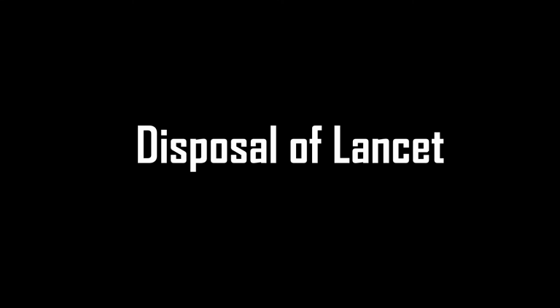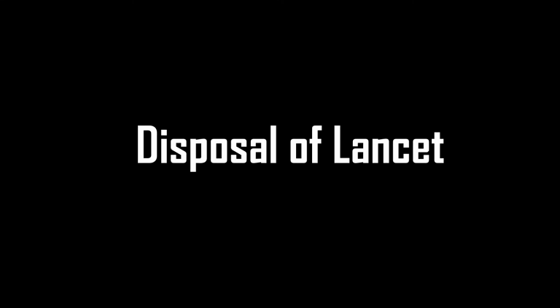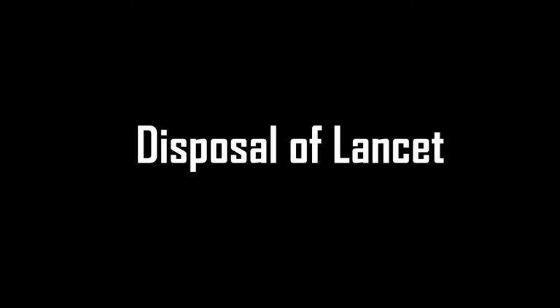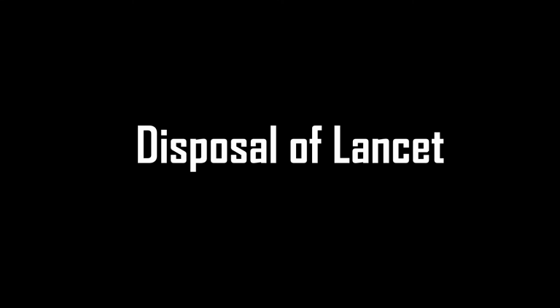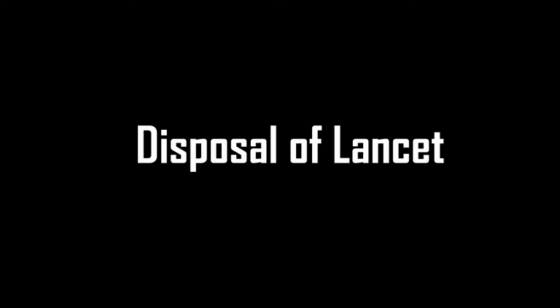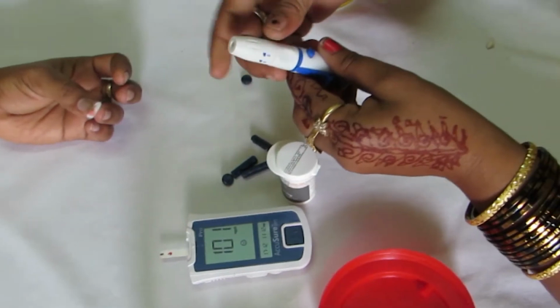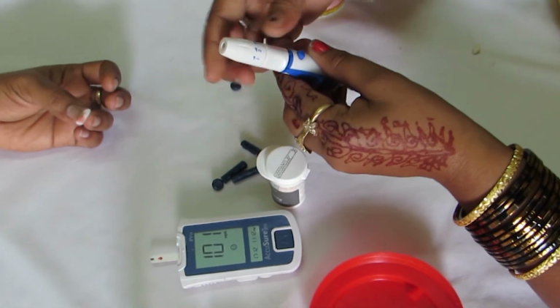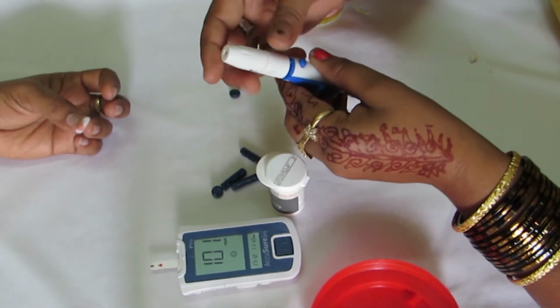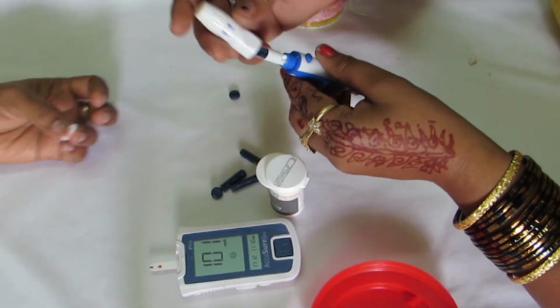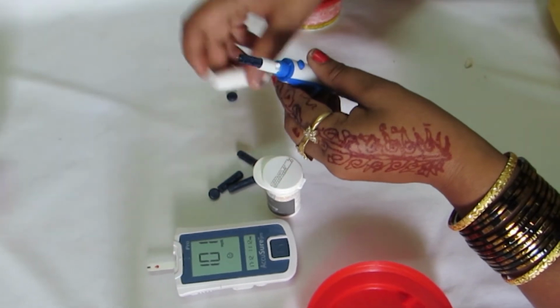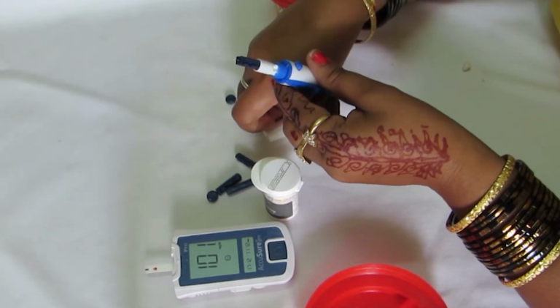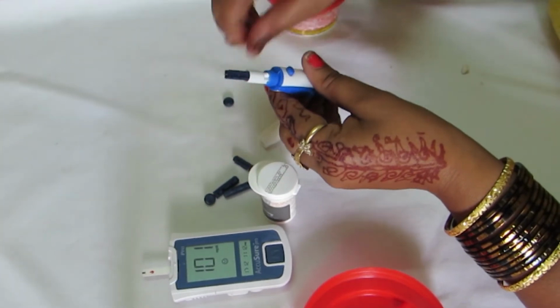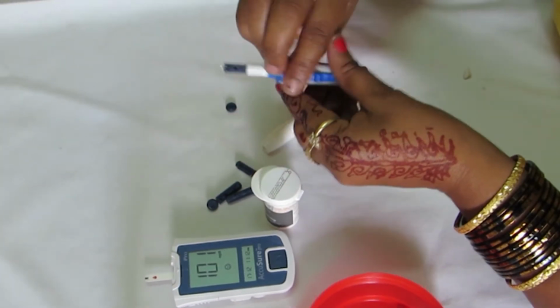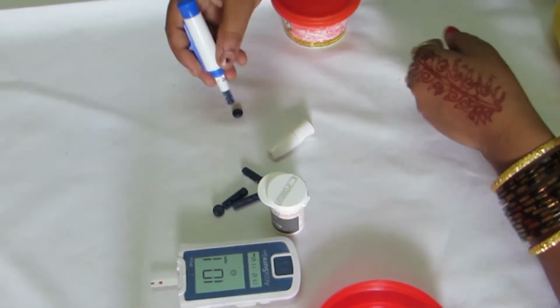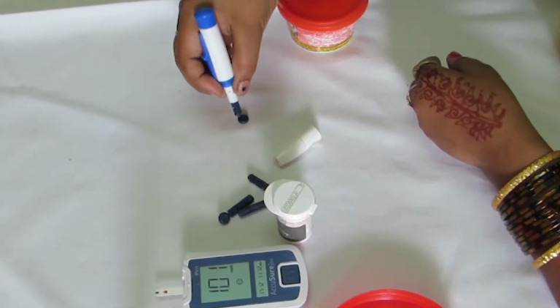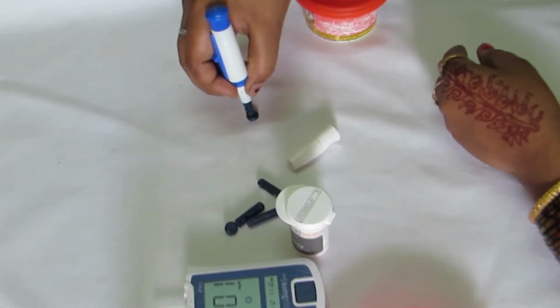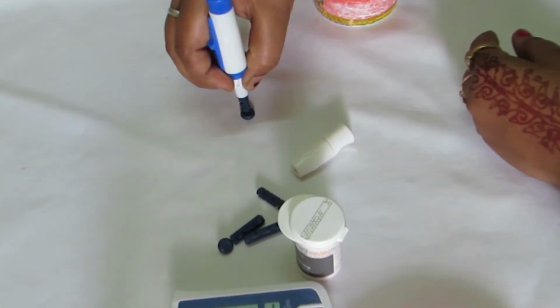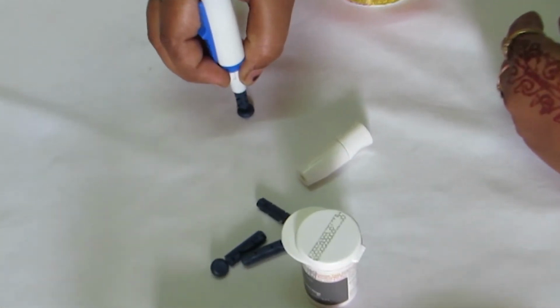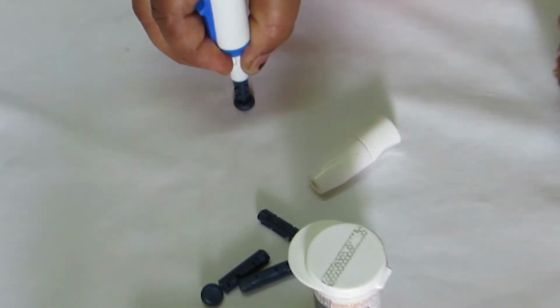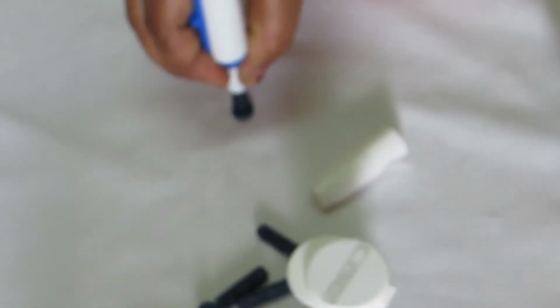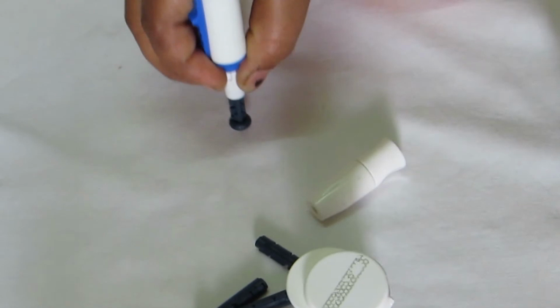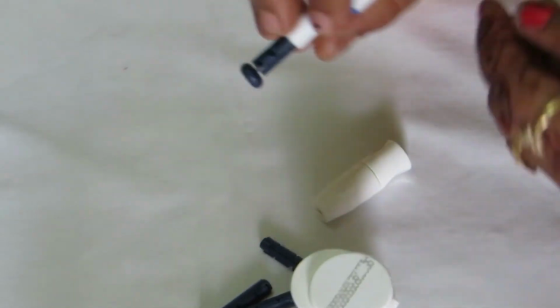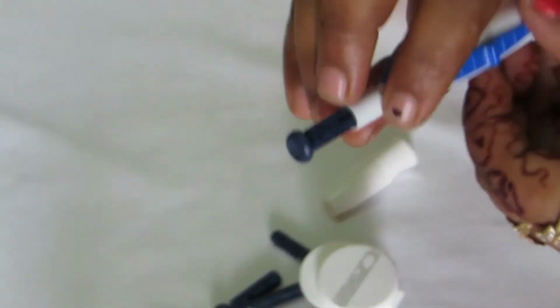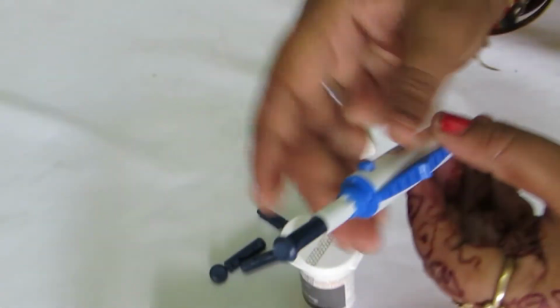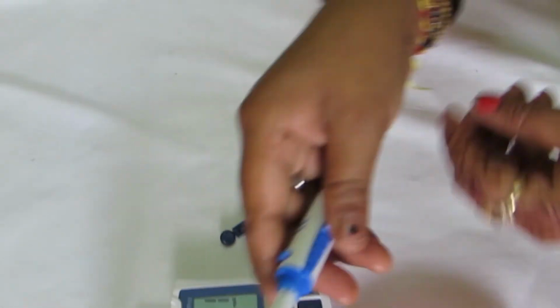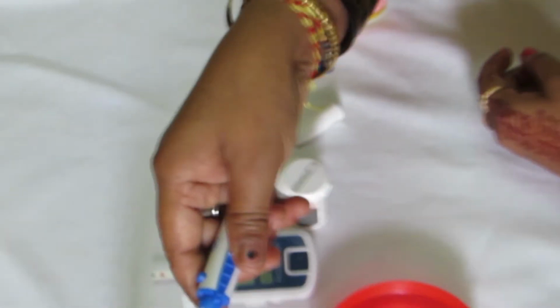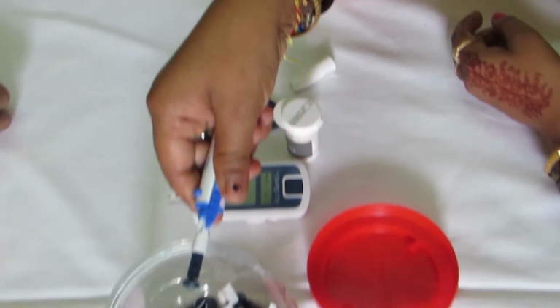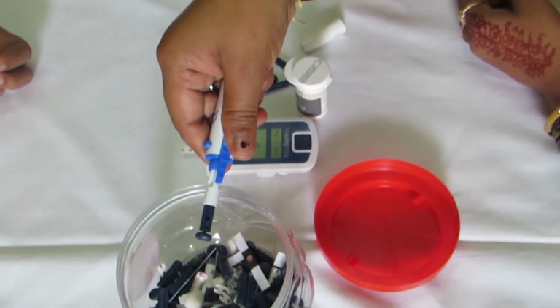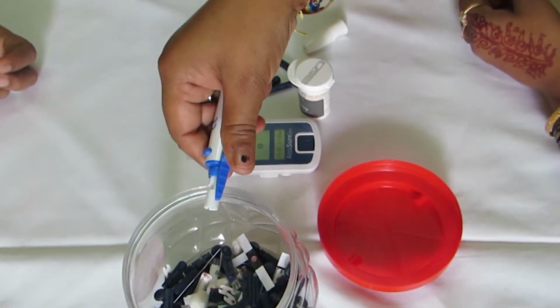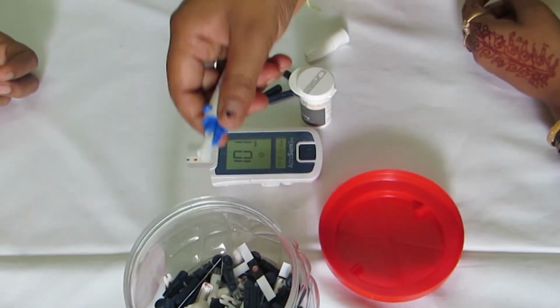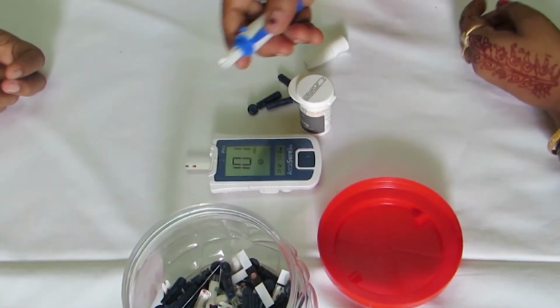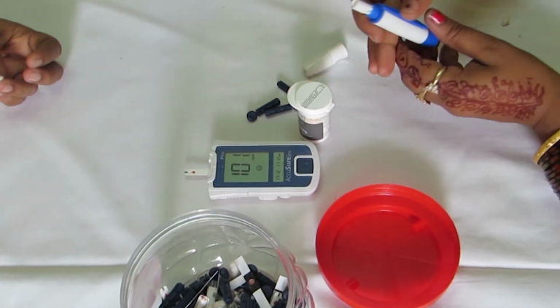Disposal of Lancet. As shown in the video, take off the cap of the Lancet and press it on the Lancet cap and eject it into the waste disposal box.